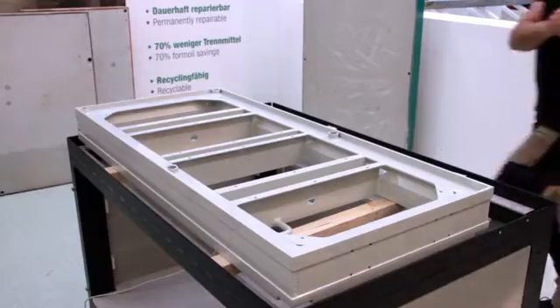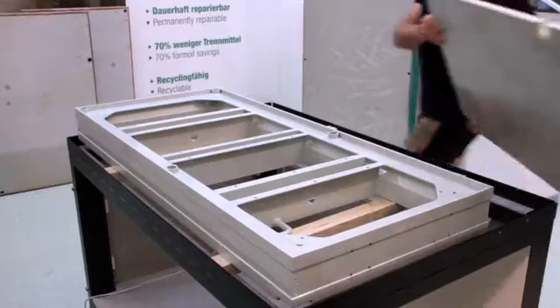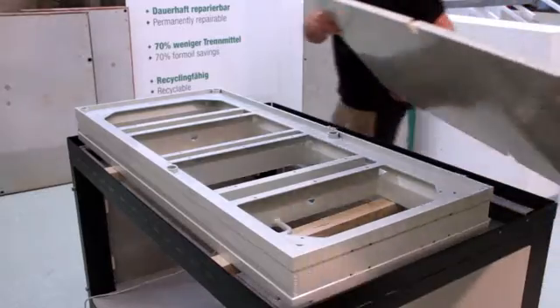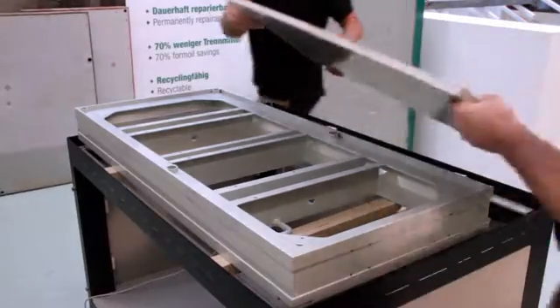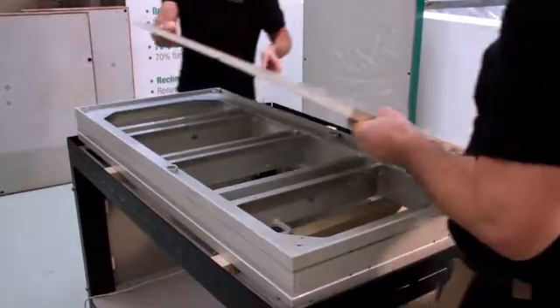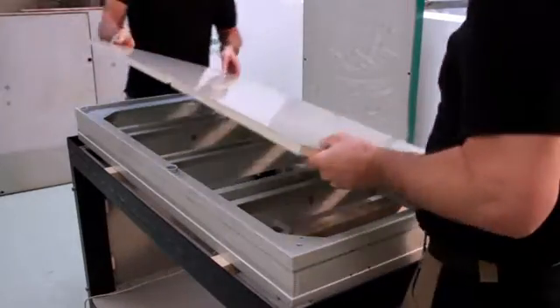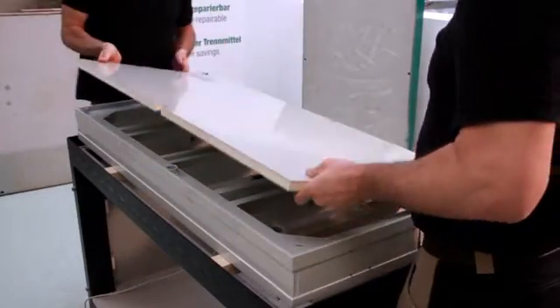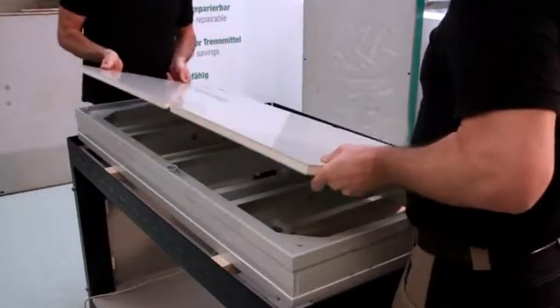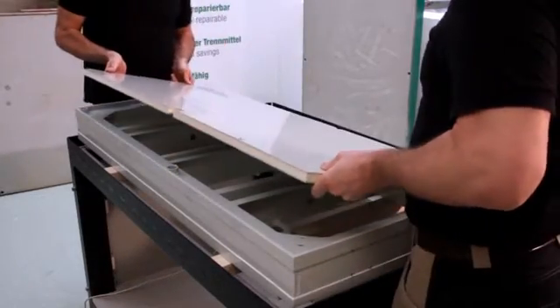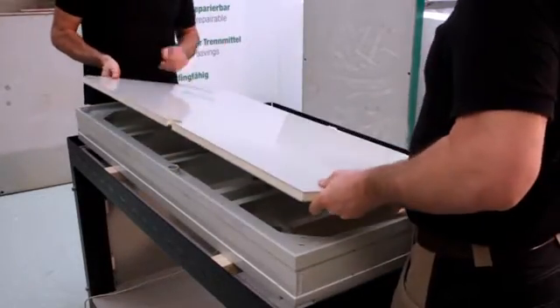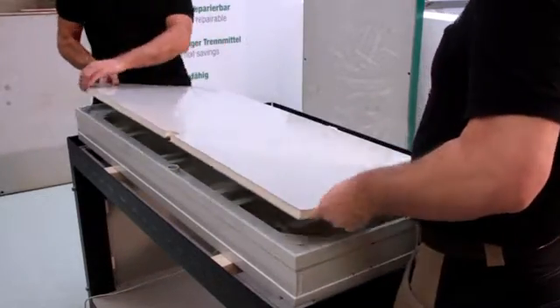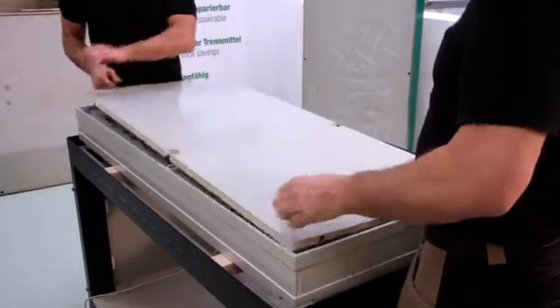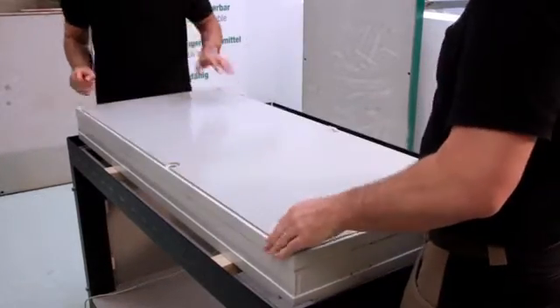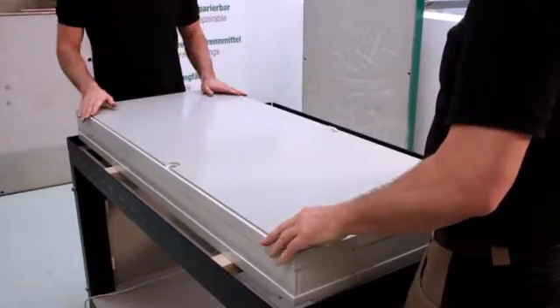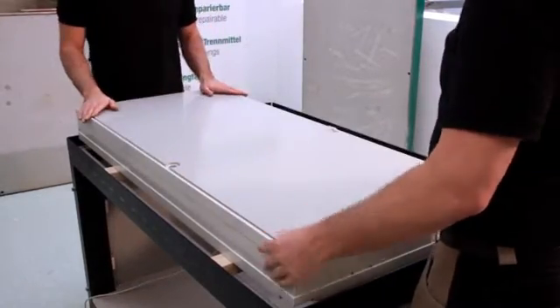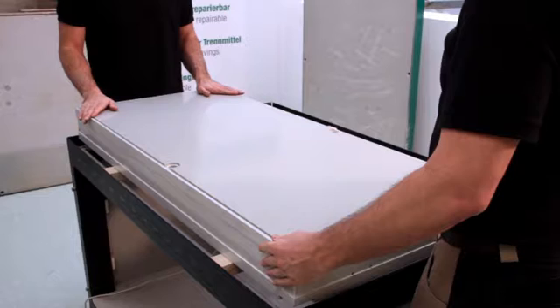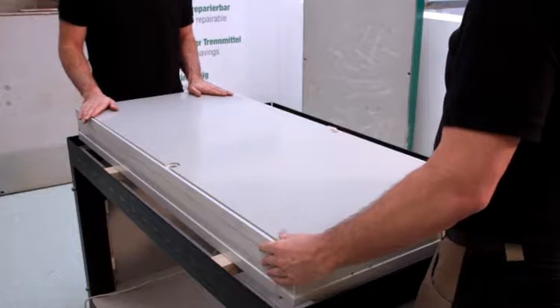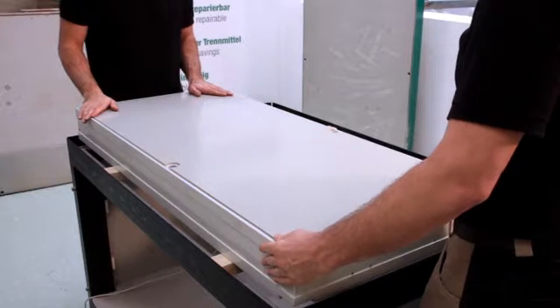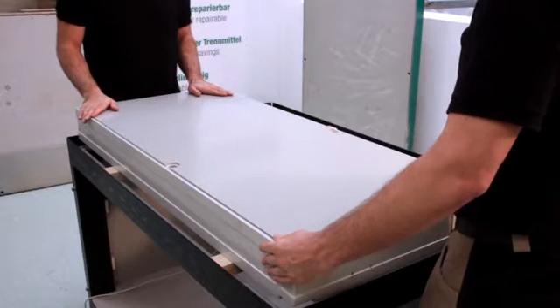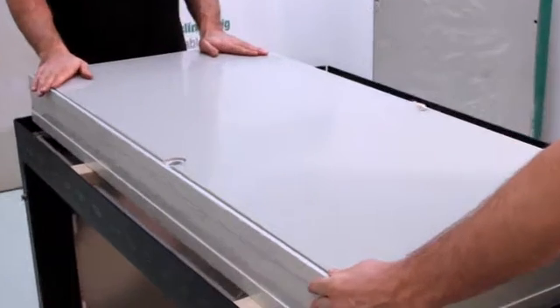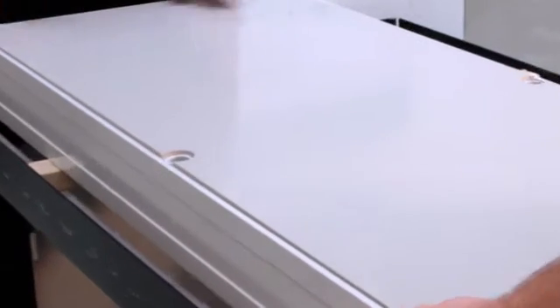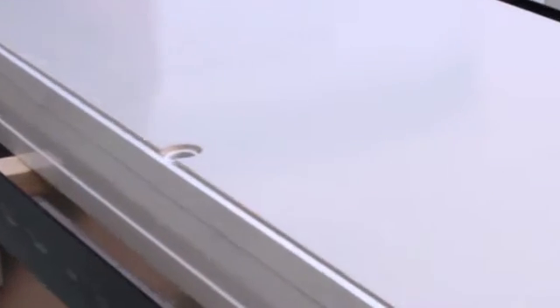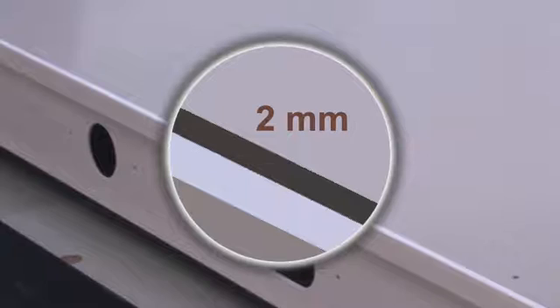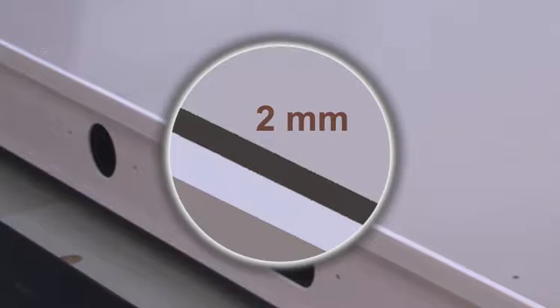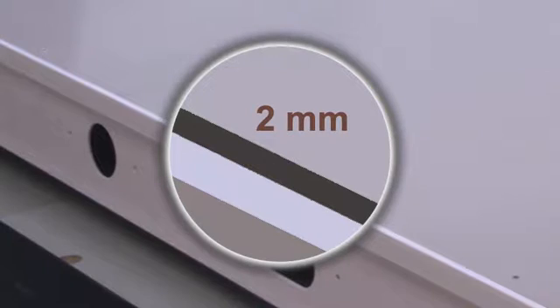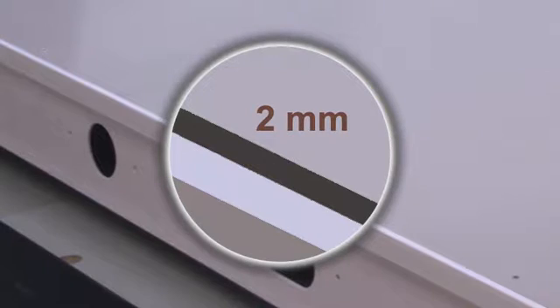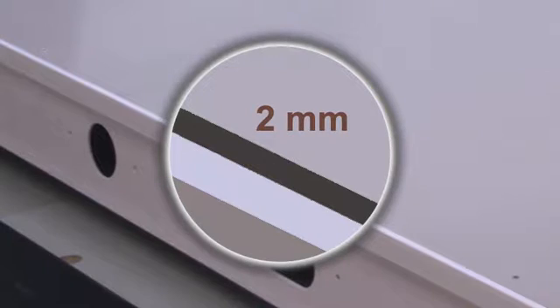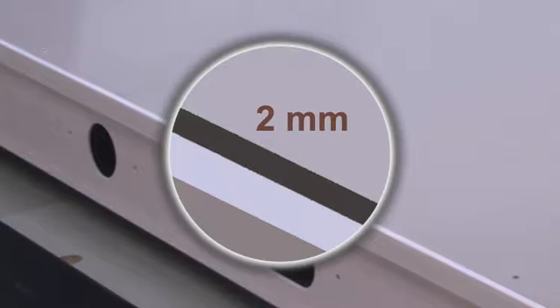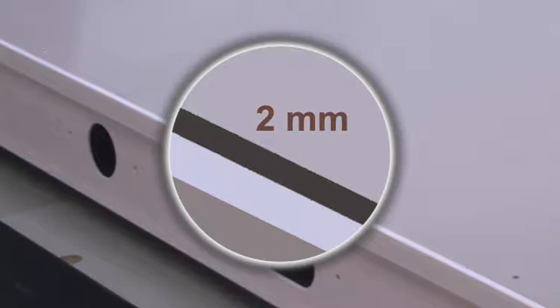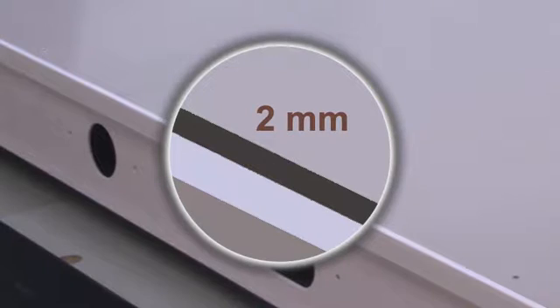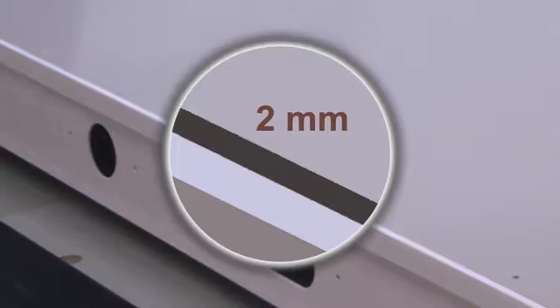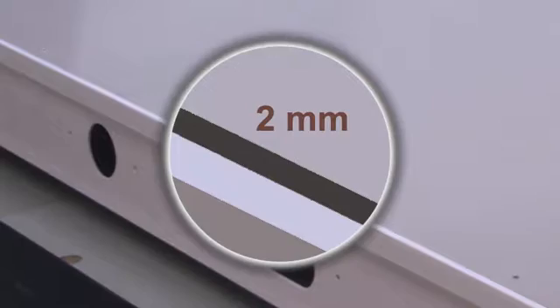Subsequently, the Alcus solid plastic panel is positioned. The Alcus panel must be aligned in the formwork. The gap between the formwork and the Alcus panel should be approximately 2 mm.